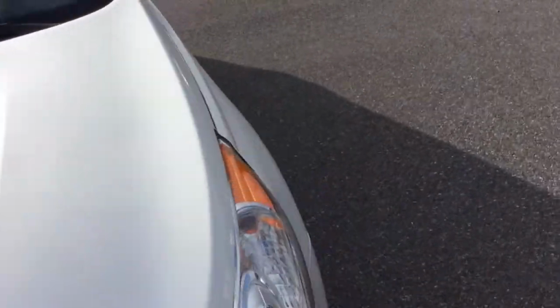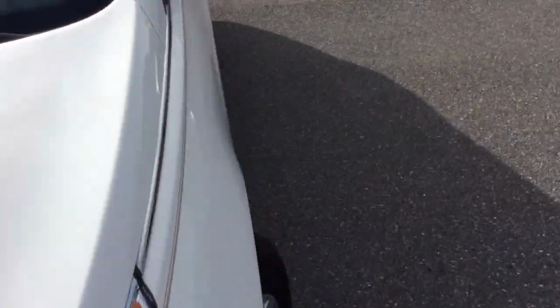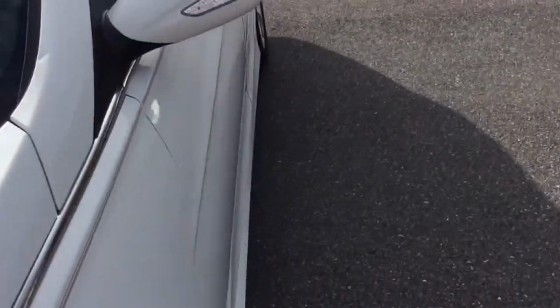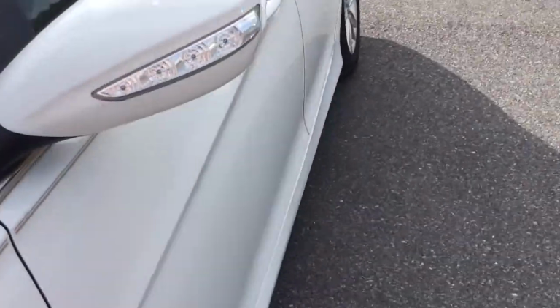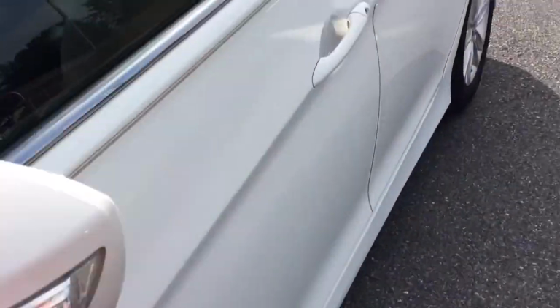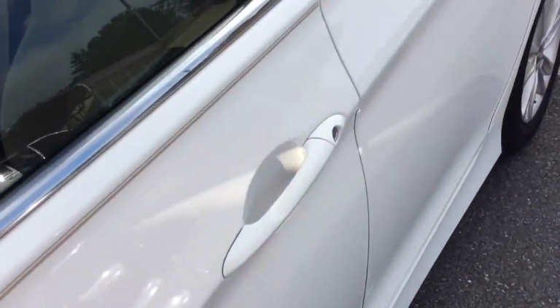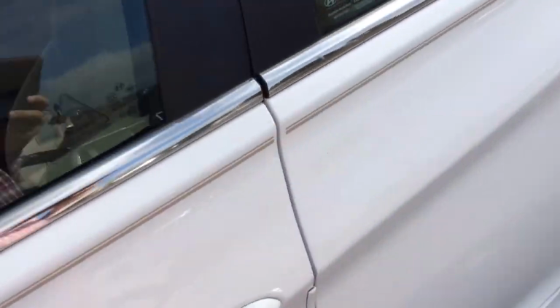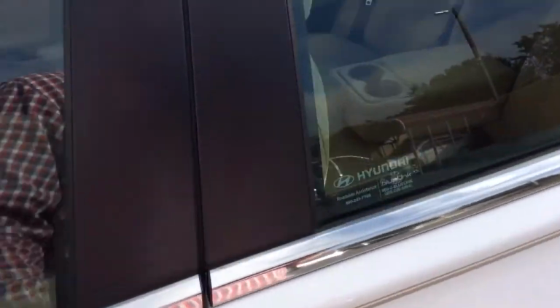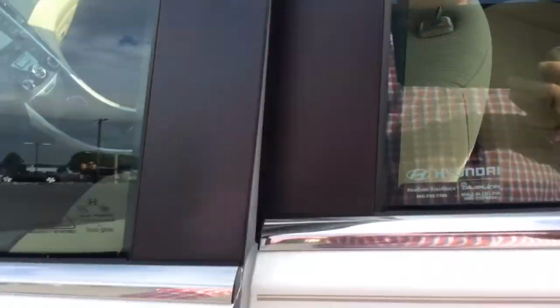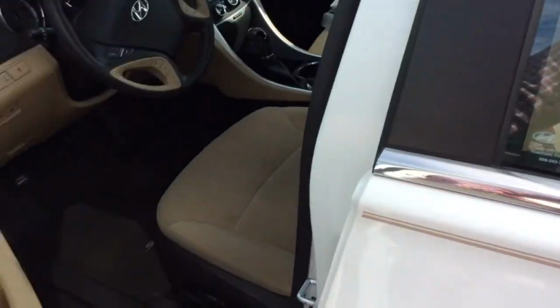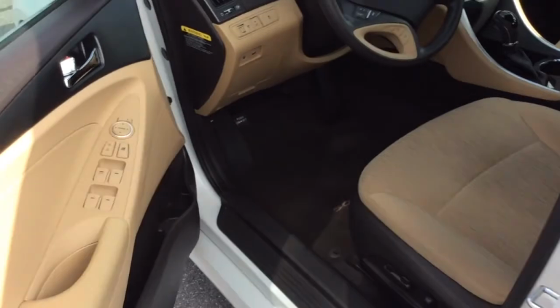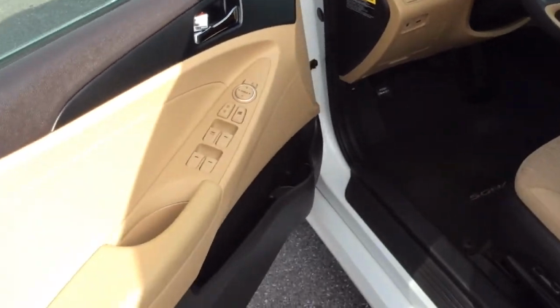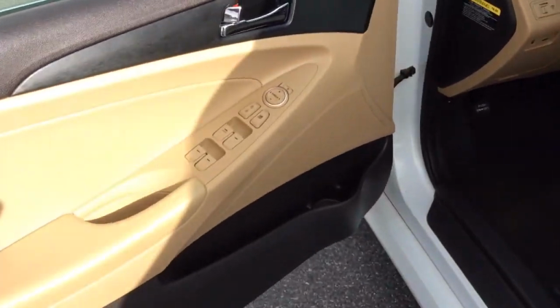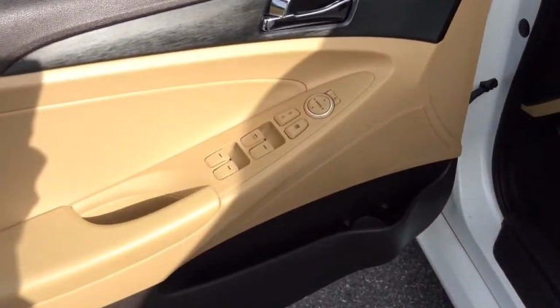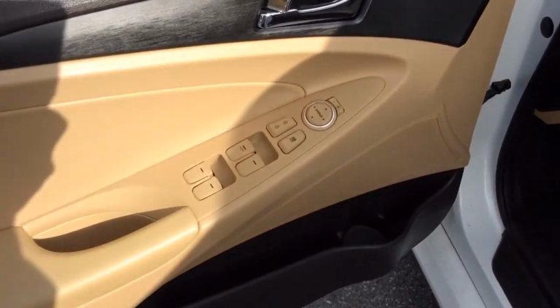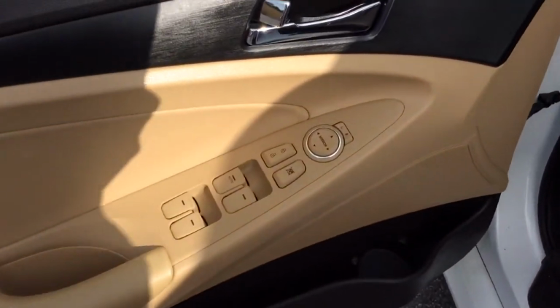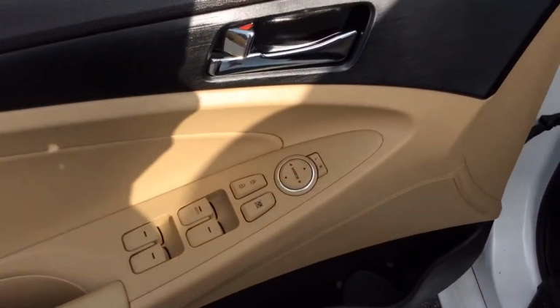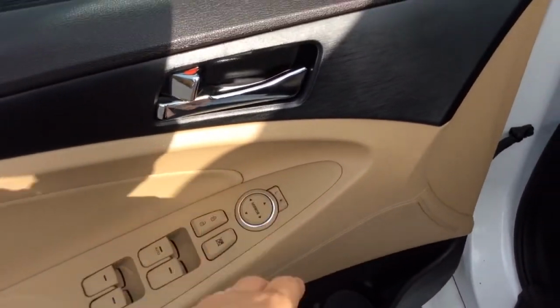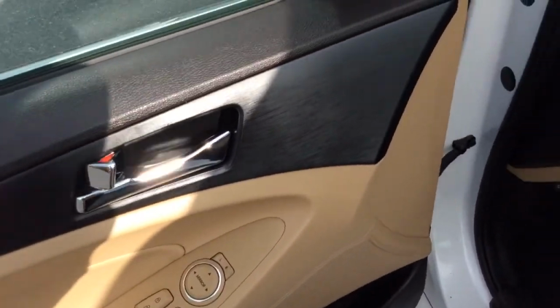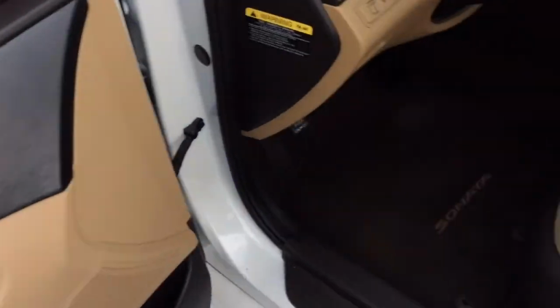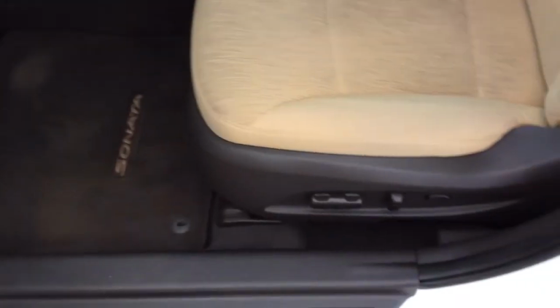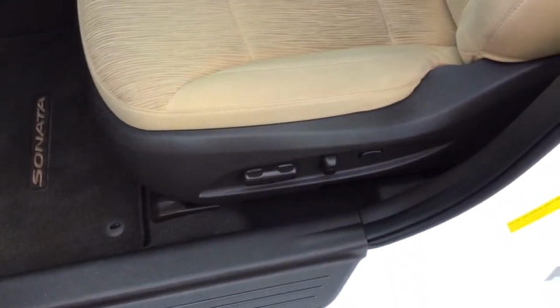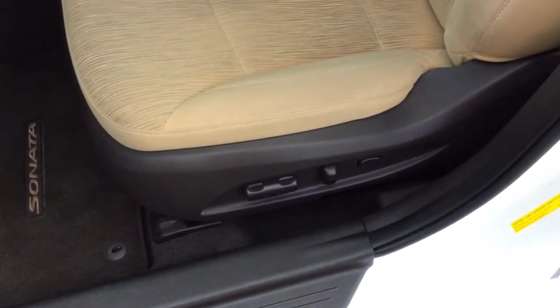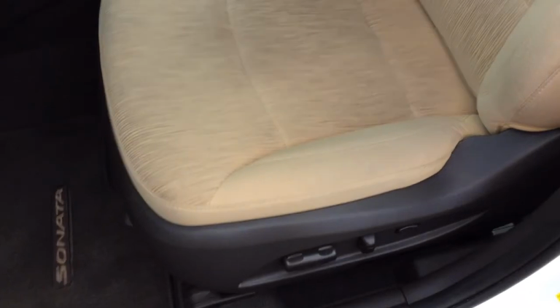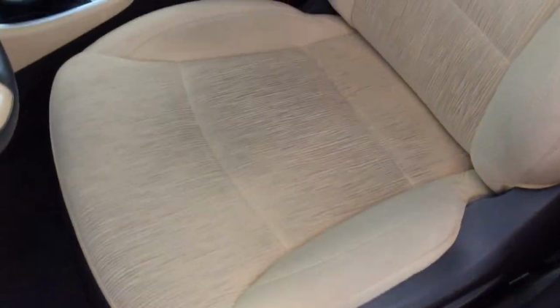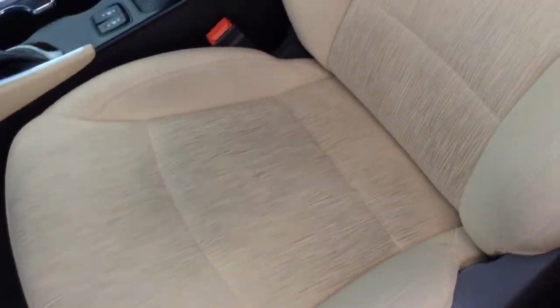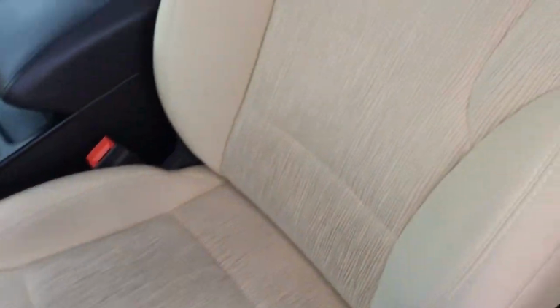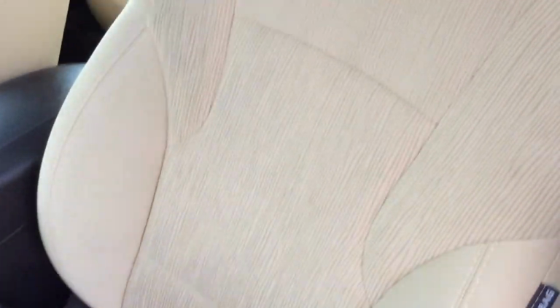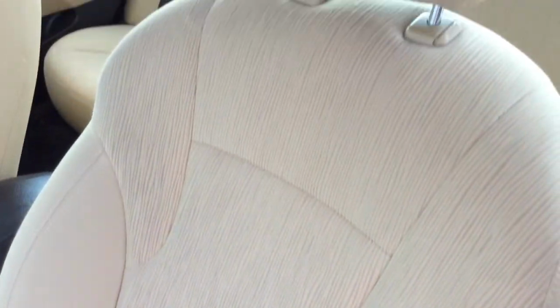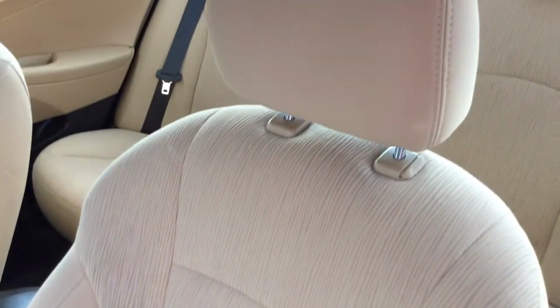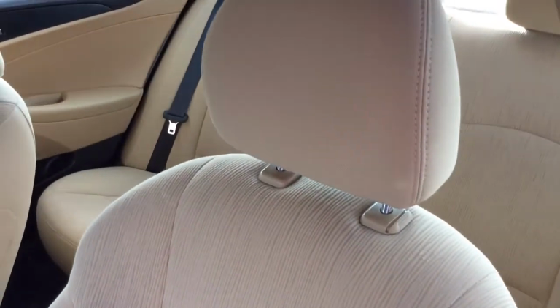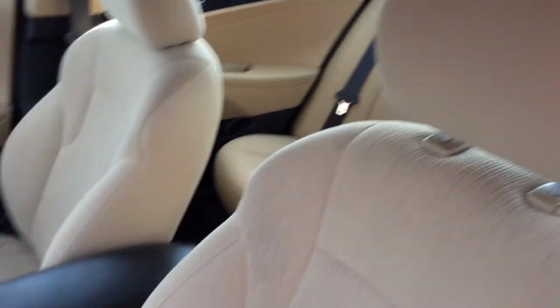Today I'm going to share this 2014 Hyundai Sonata. It's an SE, so it gets you some nice features, including power windows, power locks, and power mirrors. It has a power driver seat and a tan cloth interior — a nice clean car inside and out.